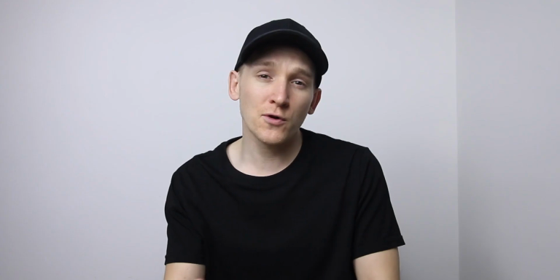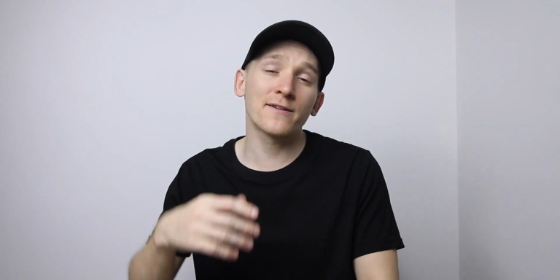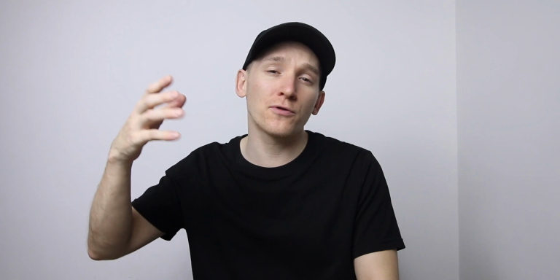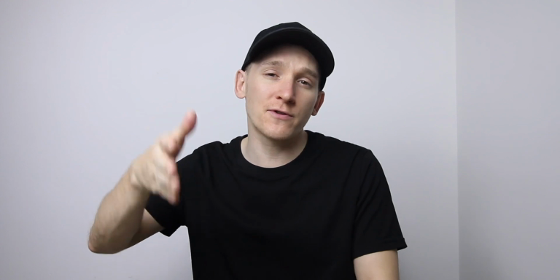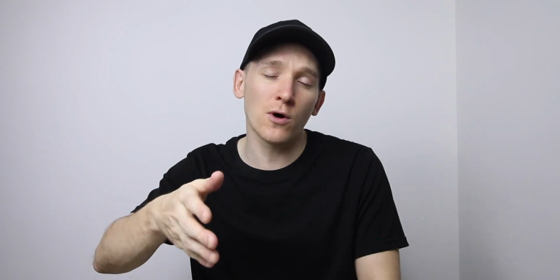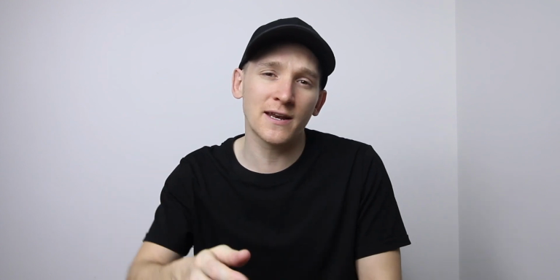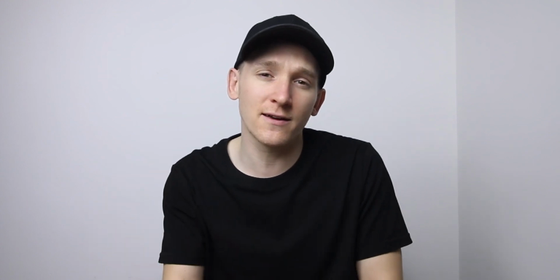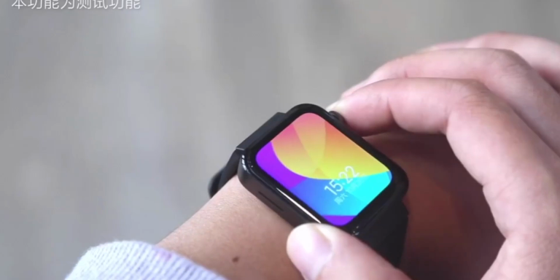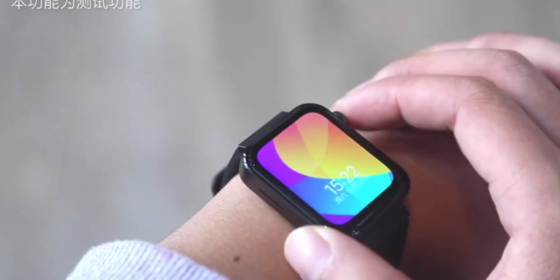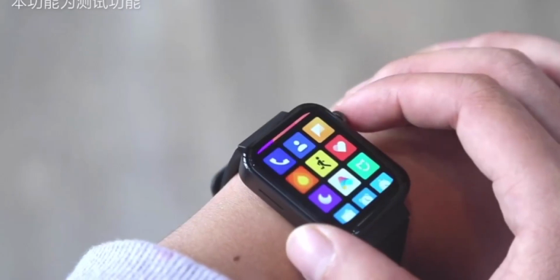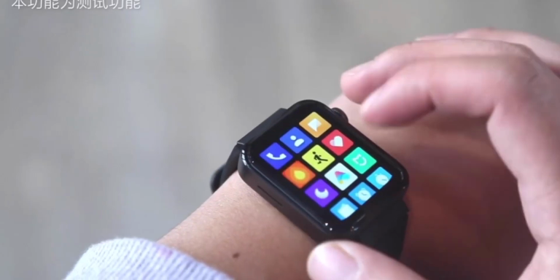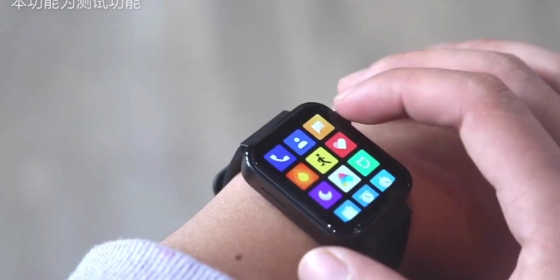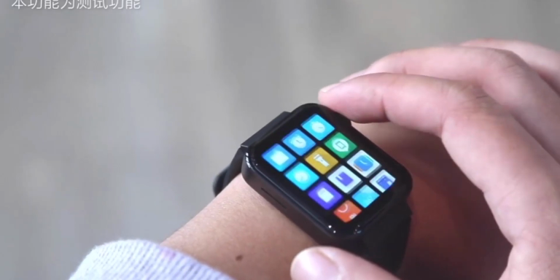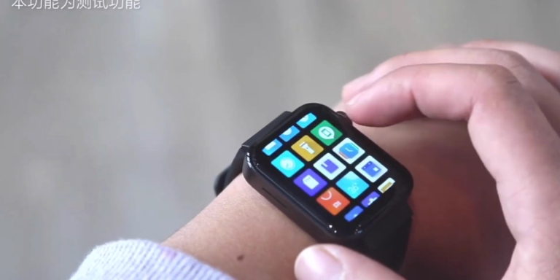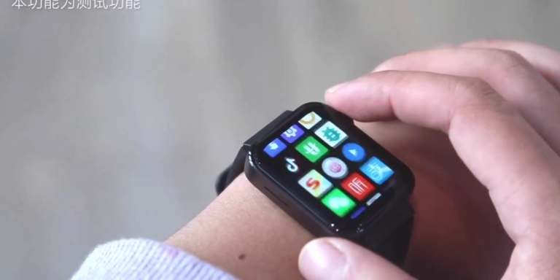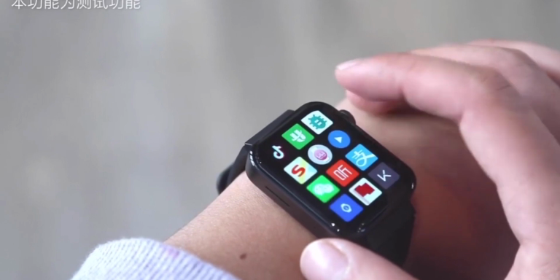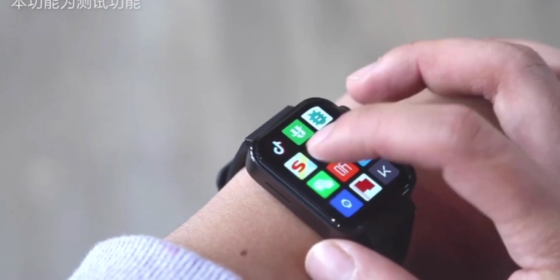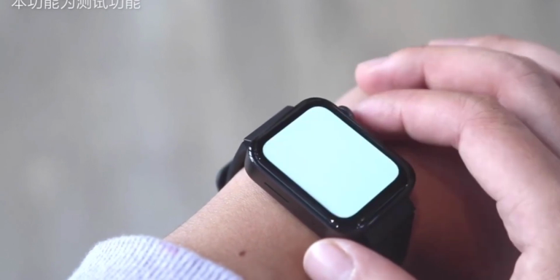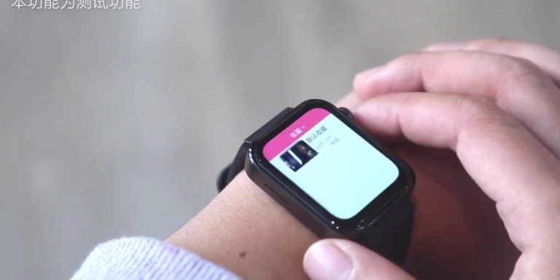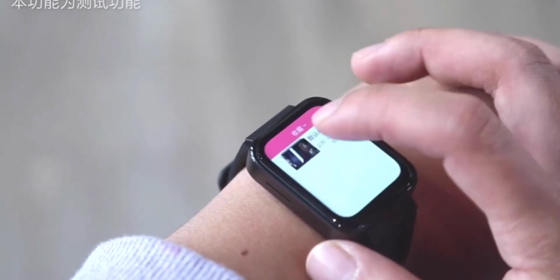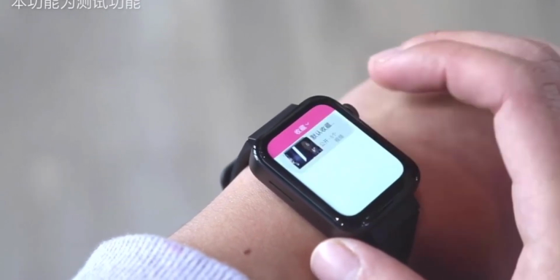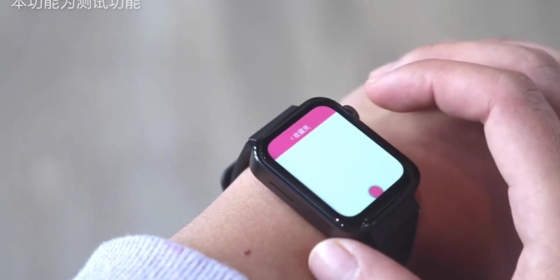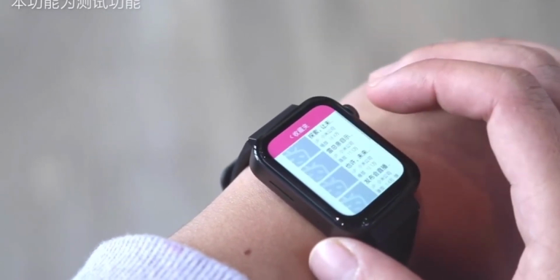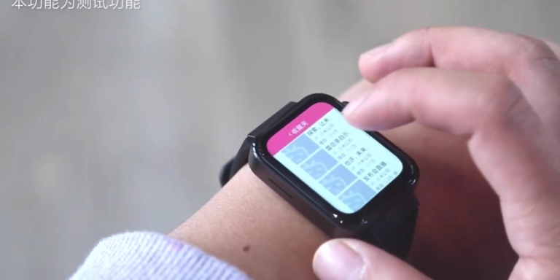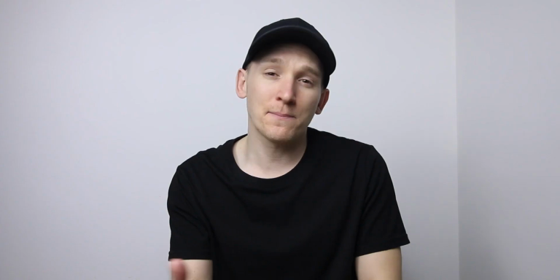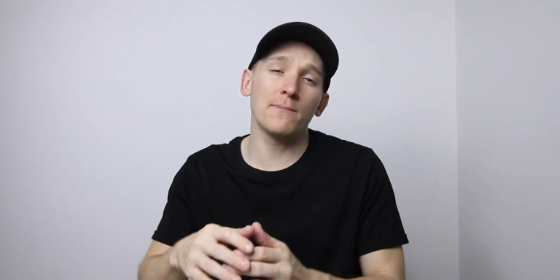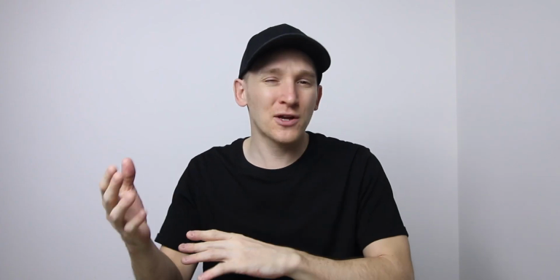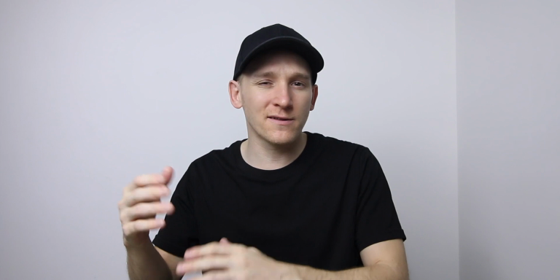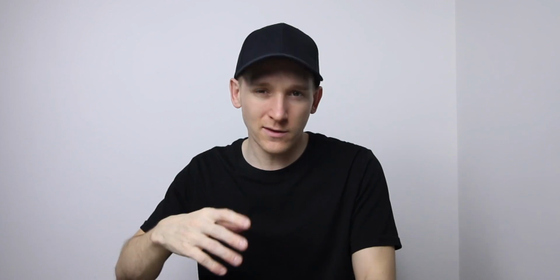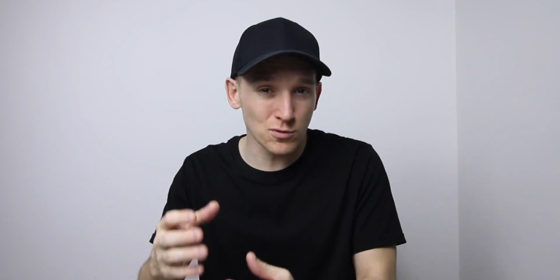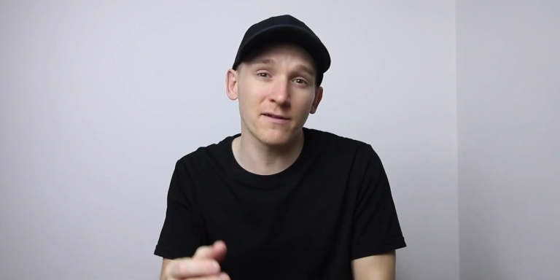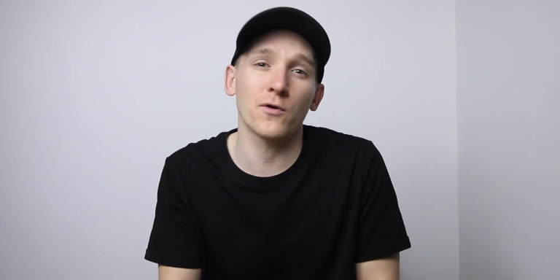There are two ways to scroll through screens on the watch. You can either touch the screen and scroll like you would on a normal touchscreen, or you can use the crown on the right-hand side, which may be more accurate considering the small size of the screen.